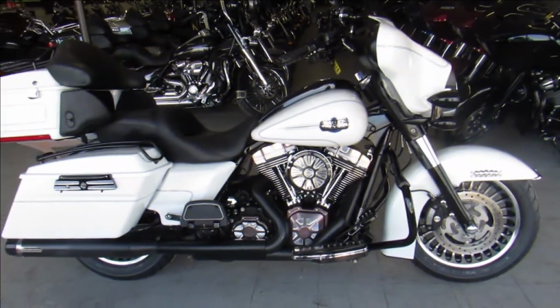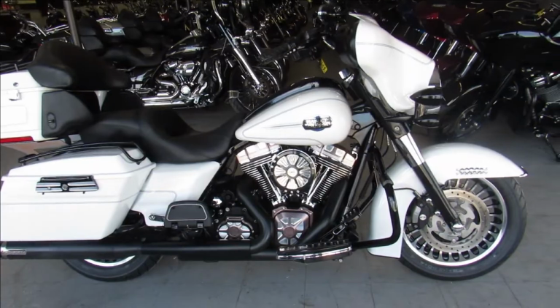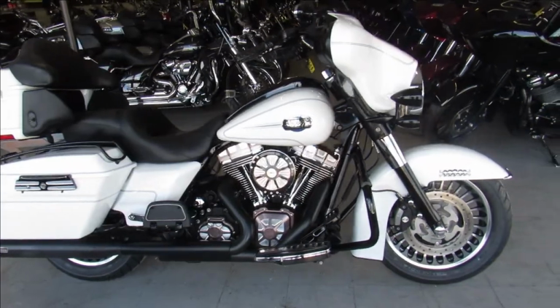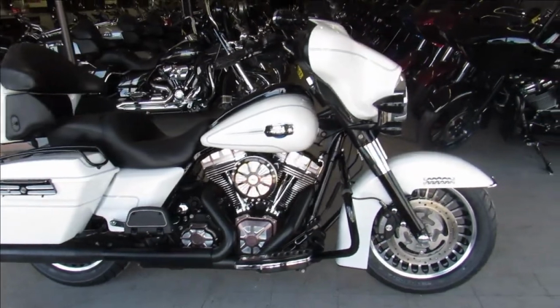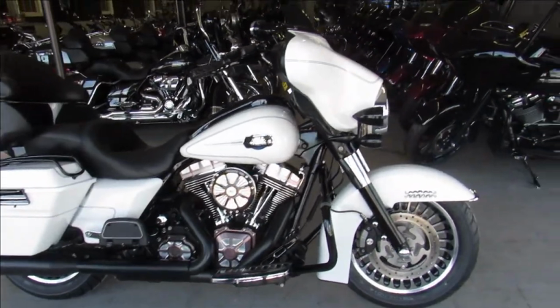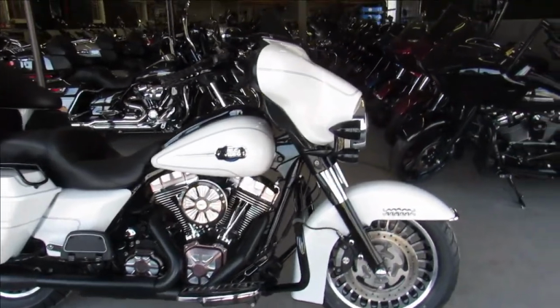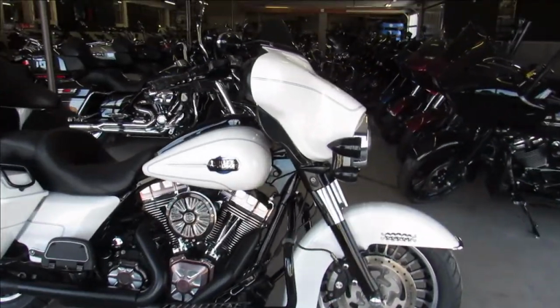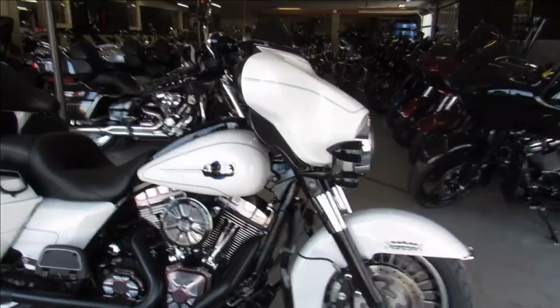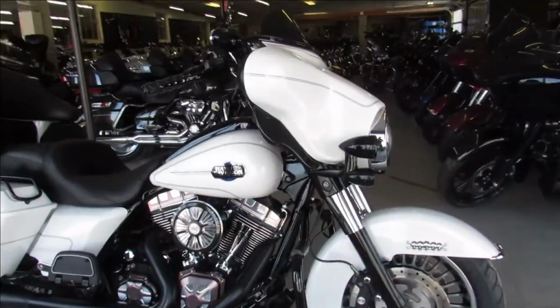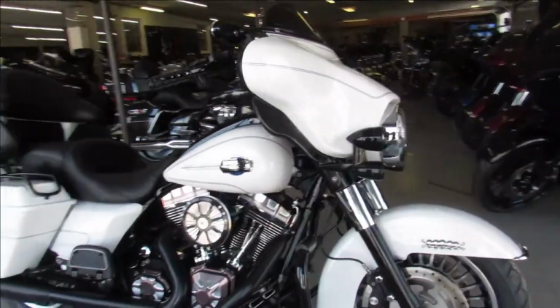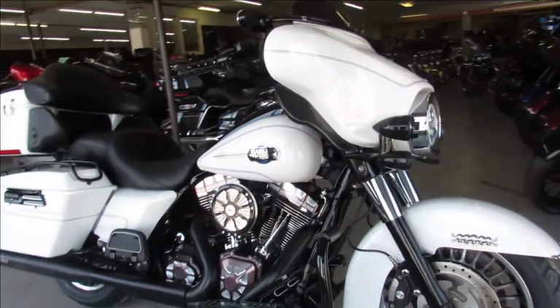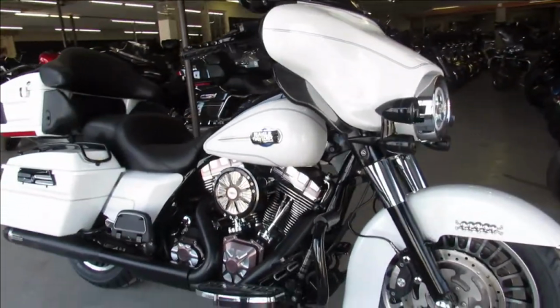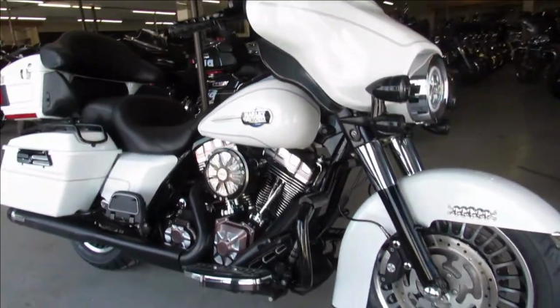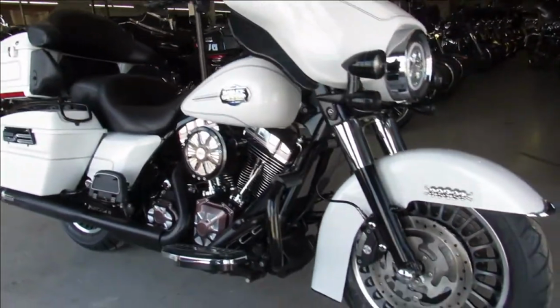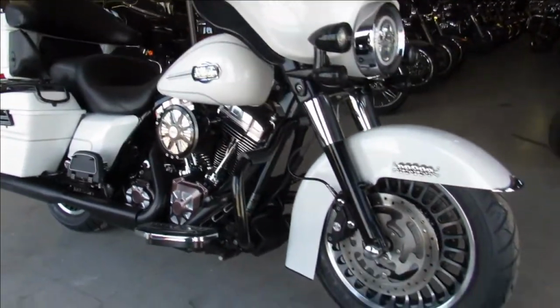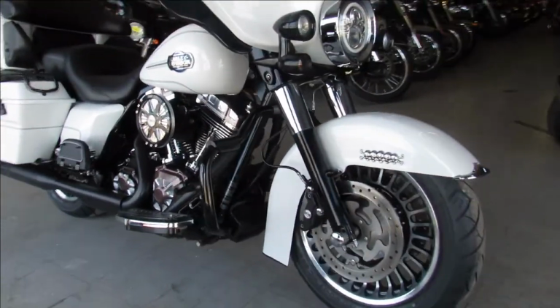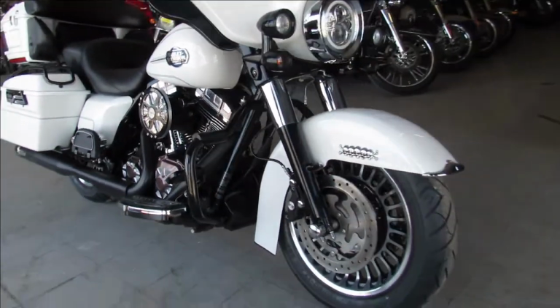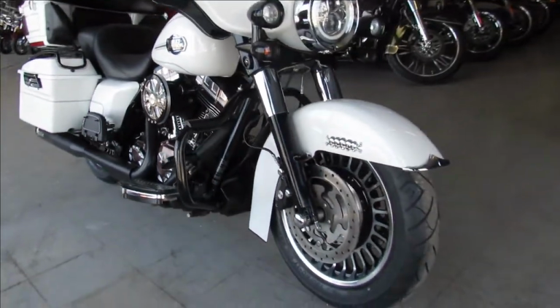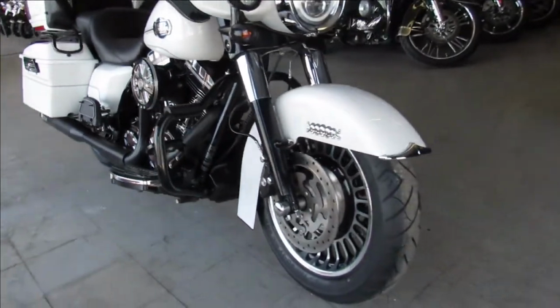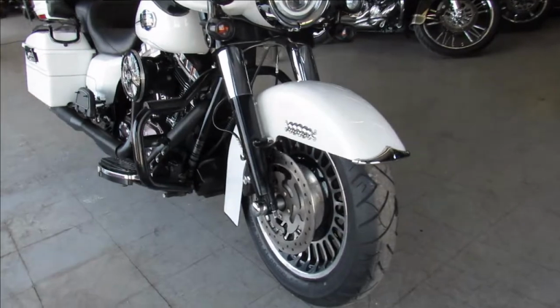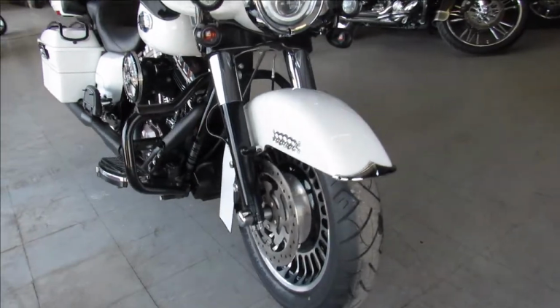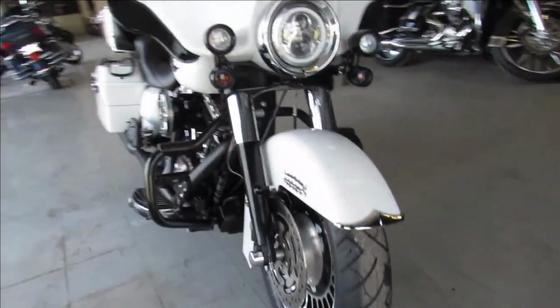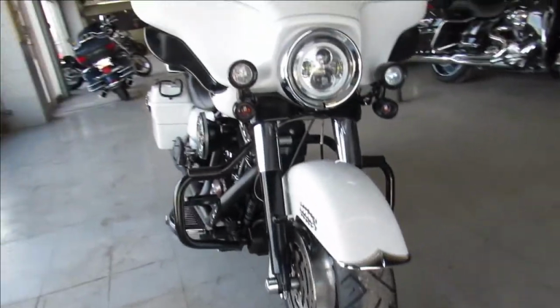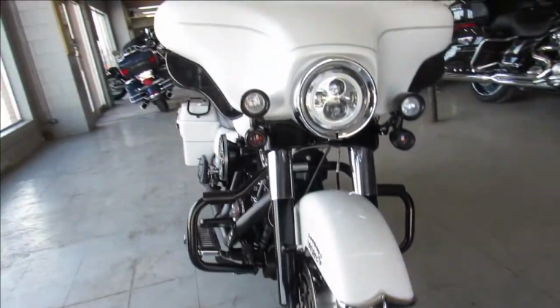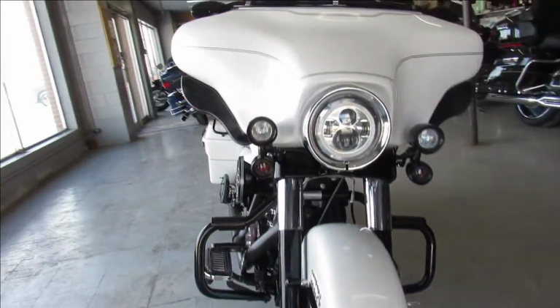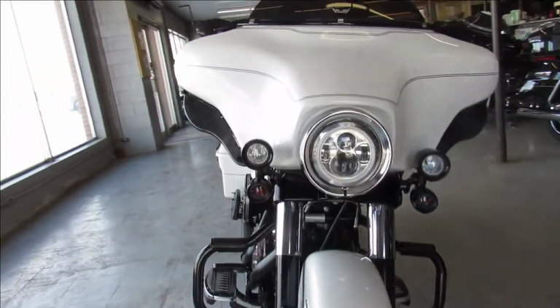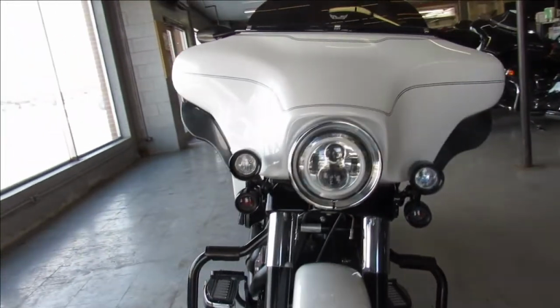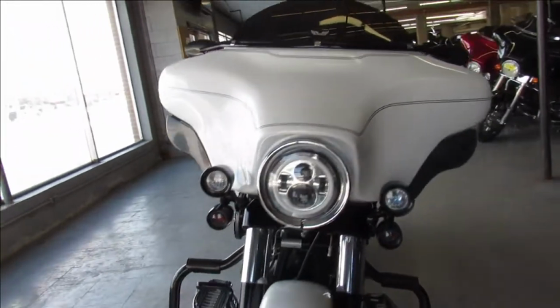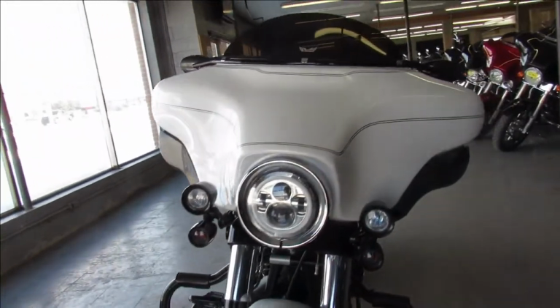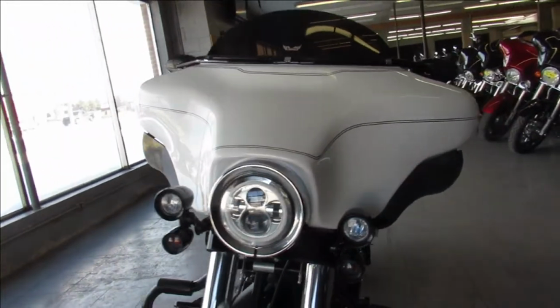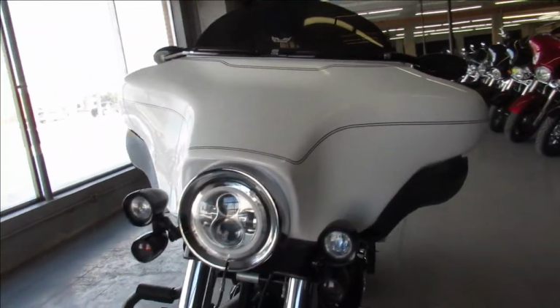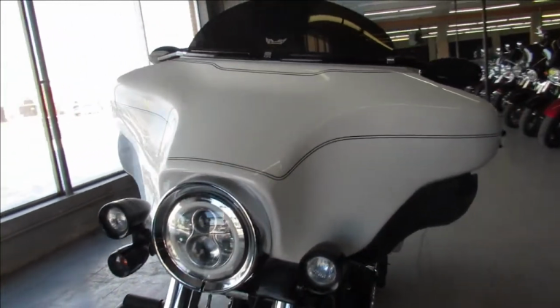Hey guys, ApprovalPowerSports.com here doing some videos on some Harleys. We just got in another ultra classic here — this one is a 2012, and it's all blacked out.